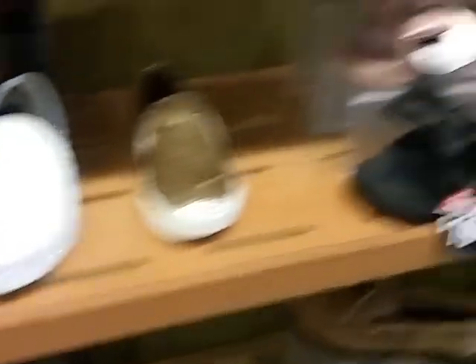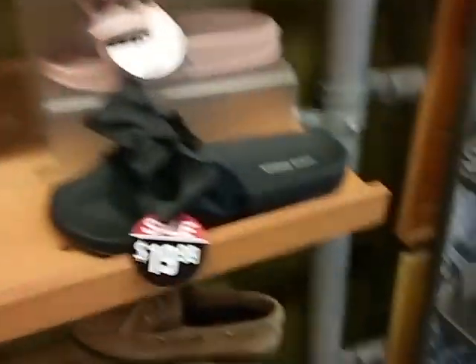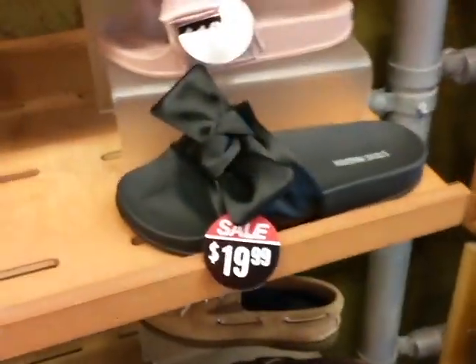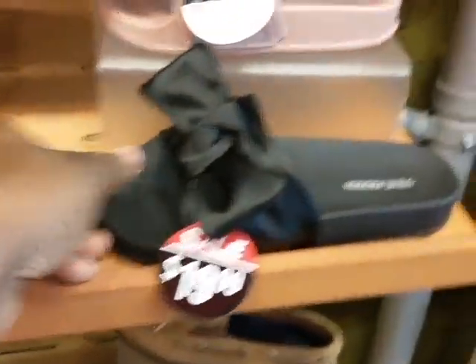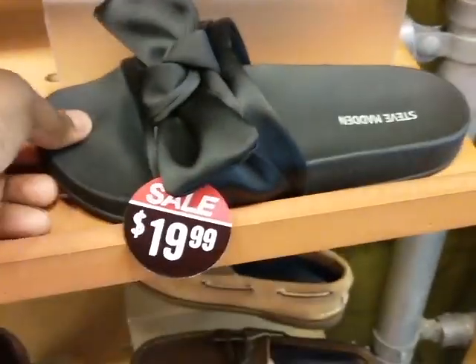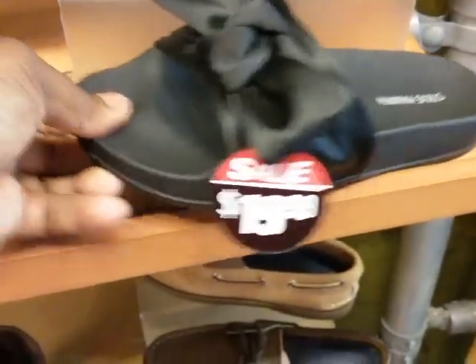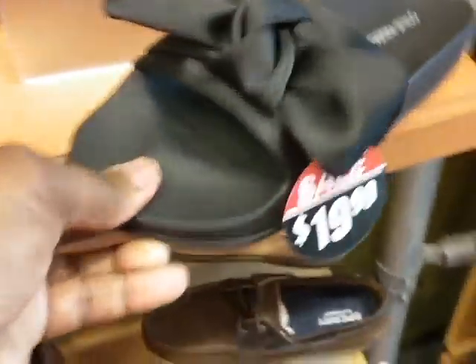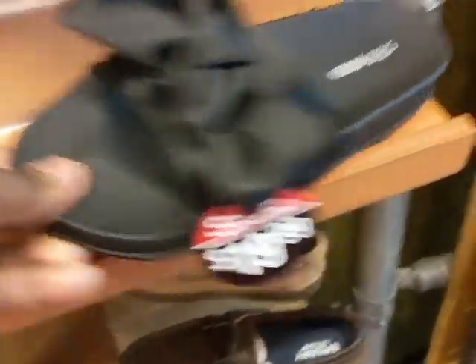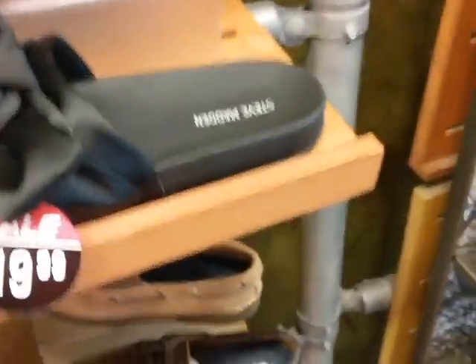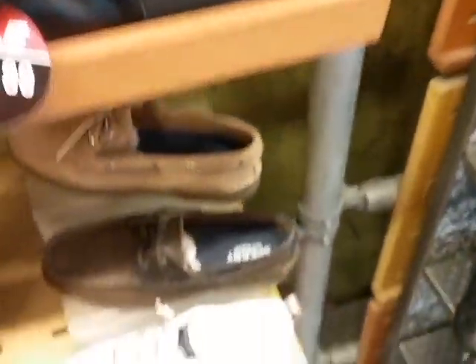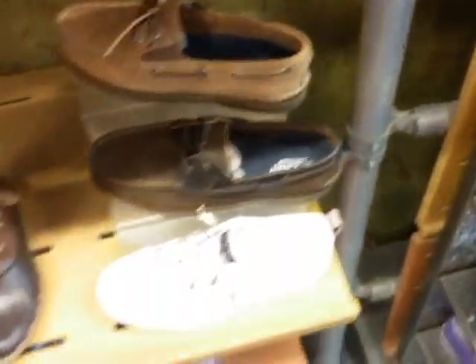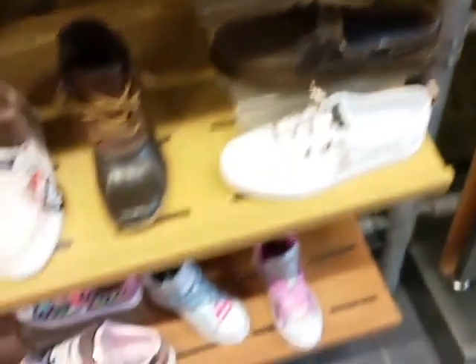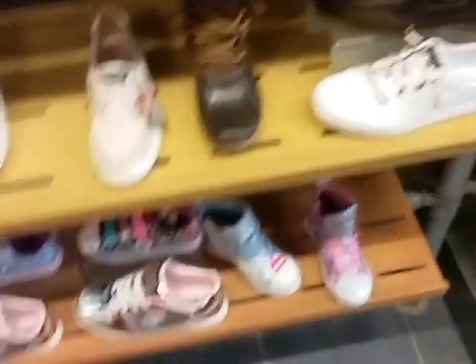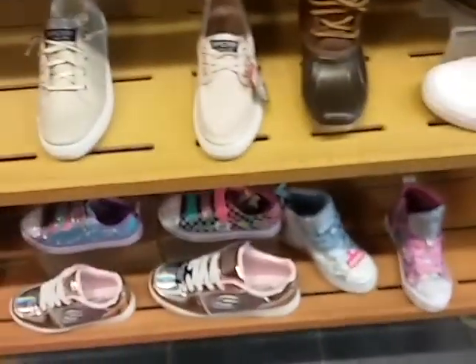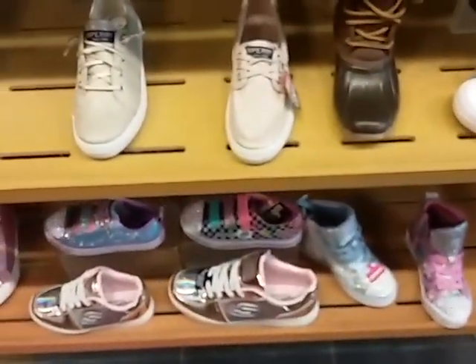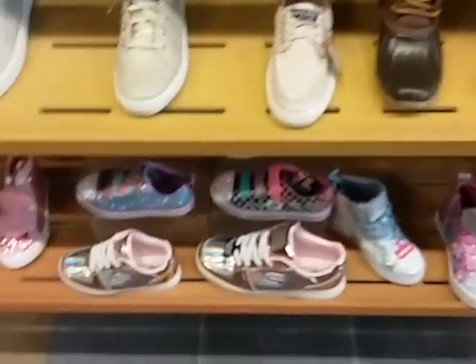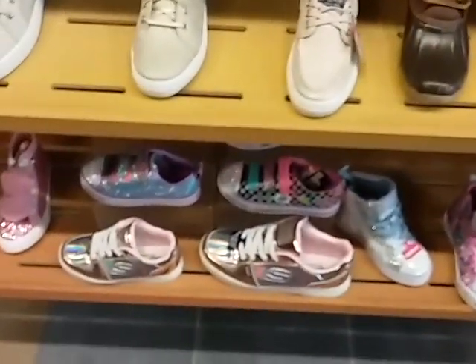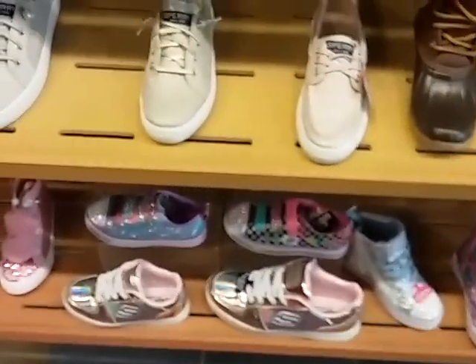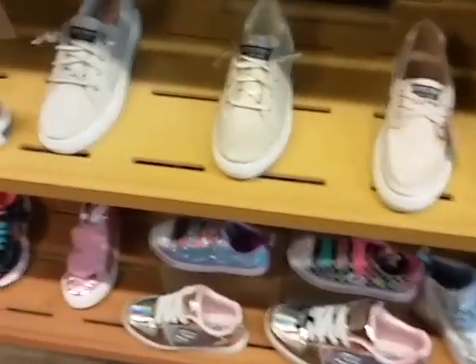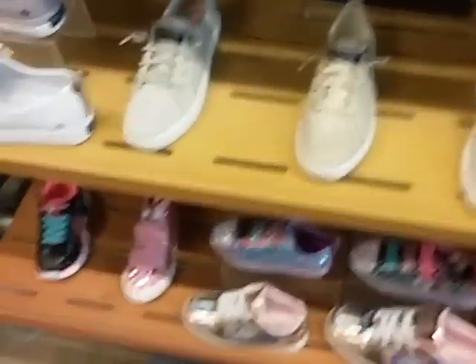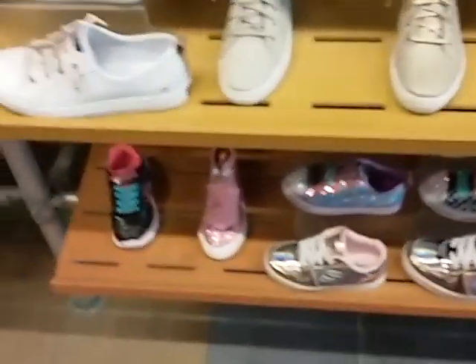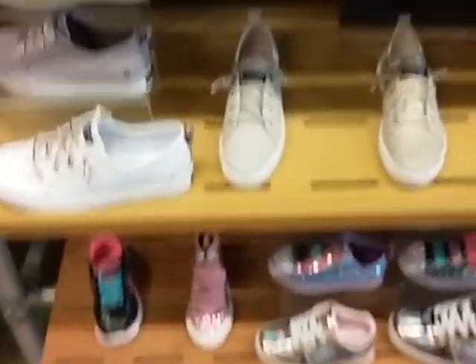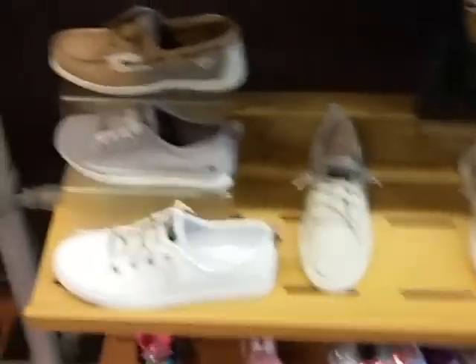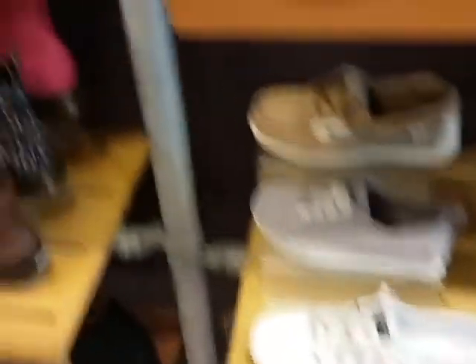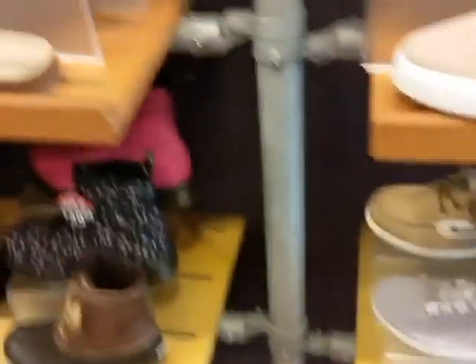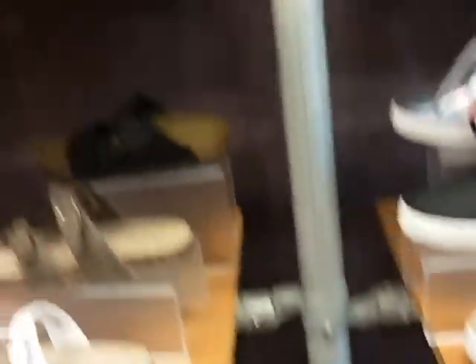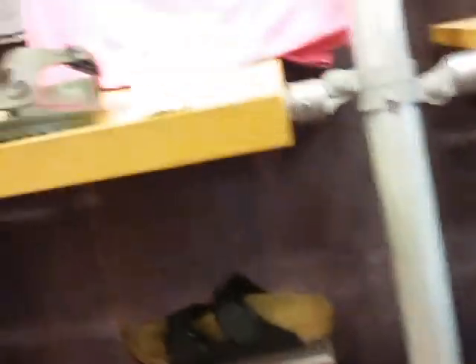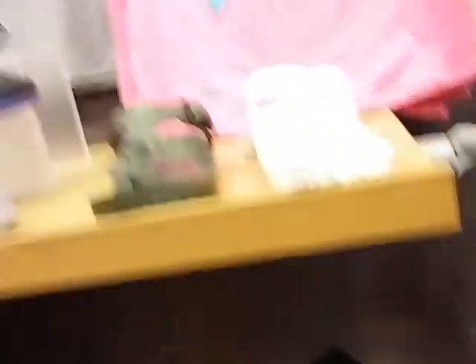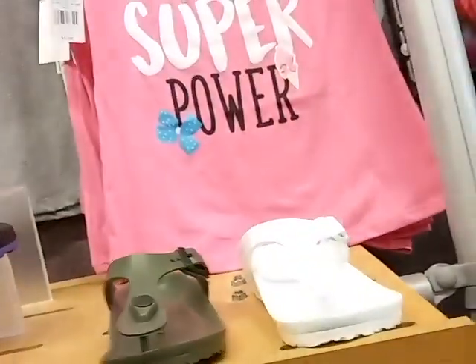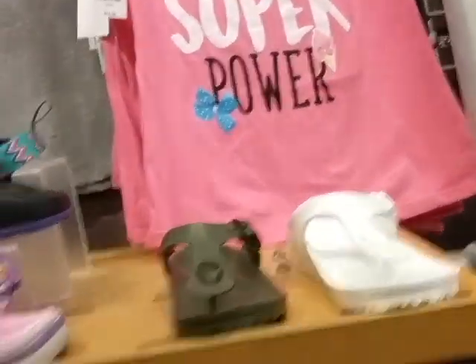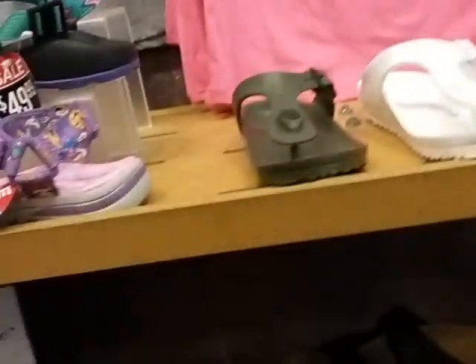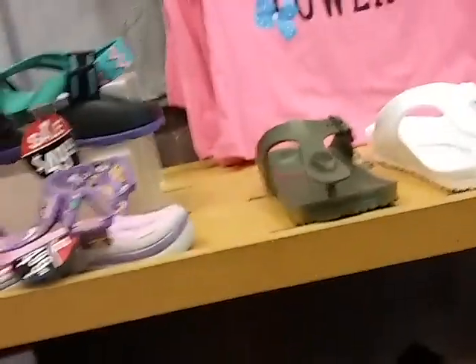These Steve Madden sandals, $19.99. And Sketchers sandals.